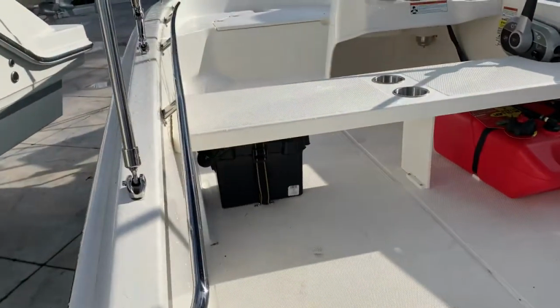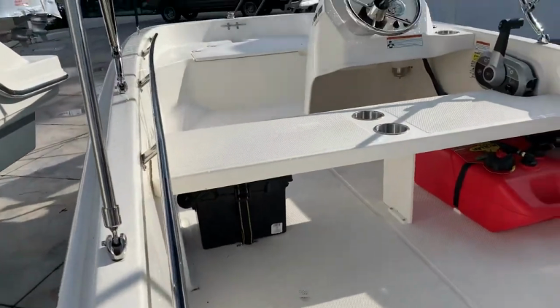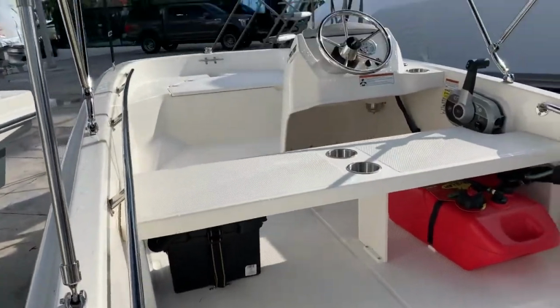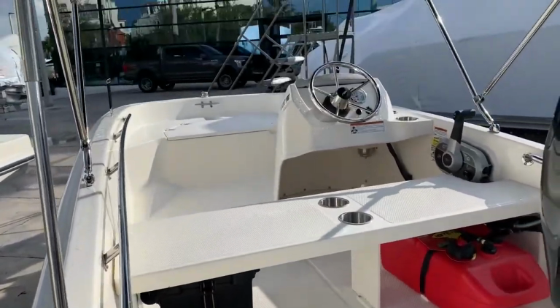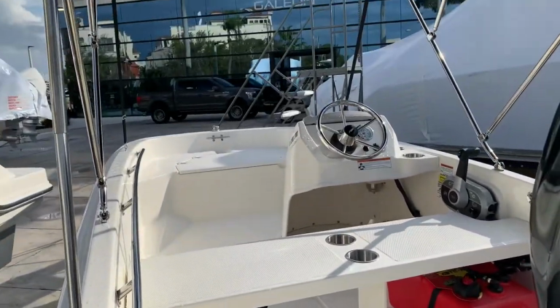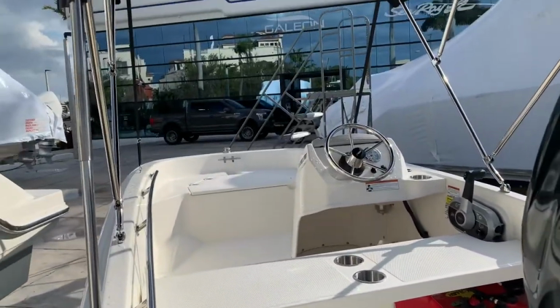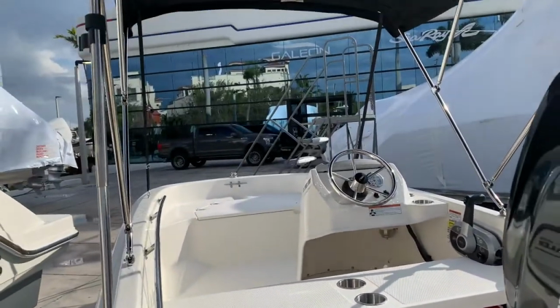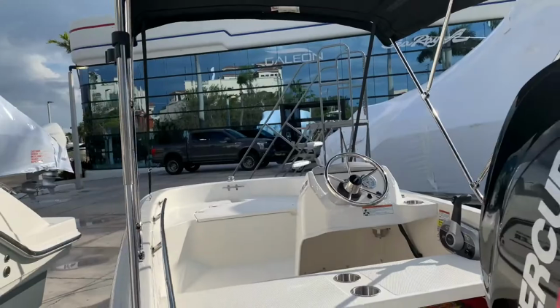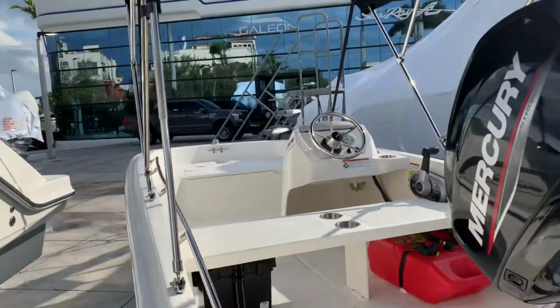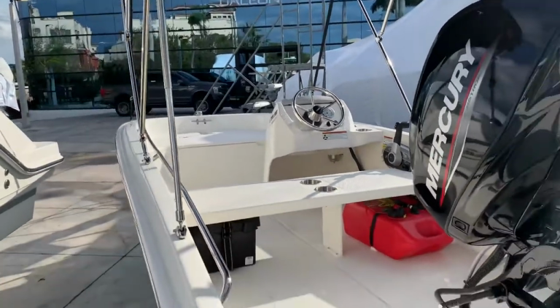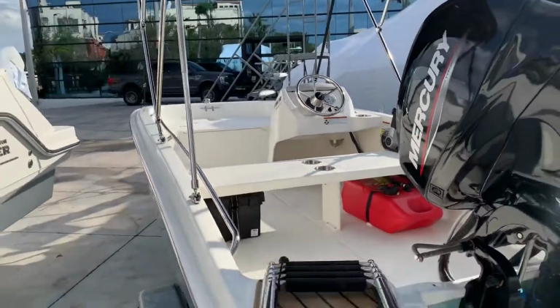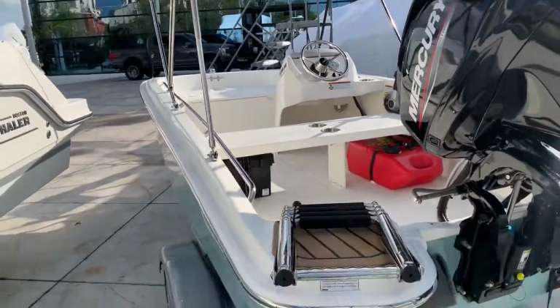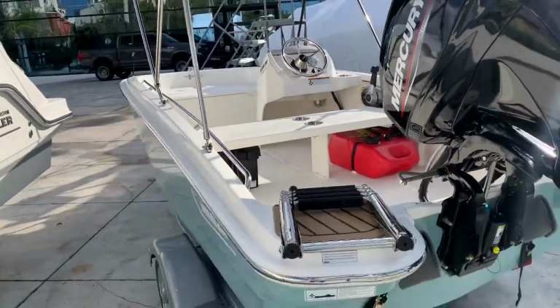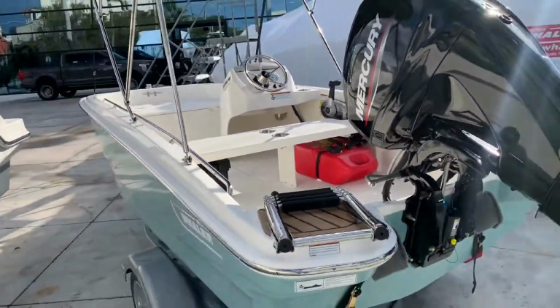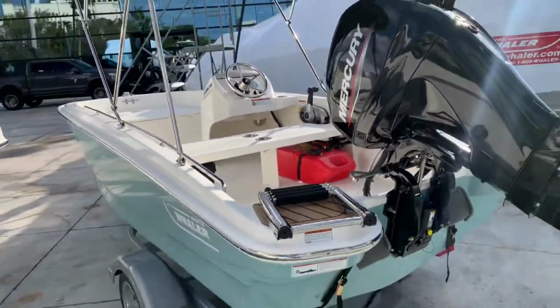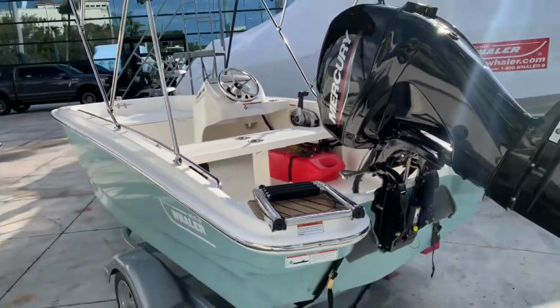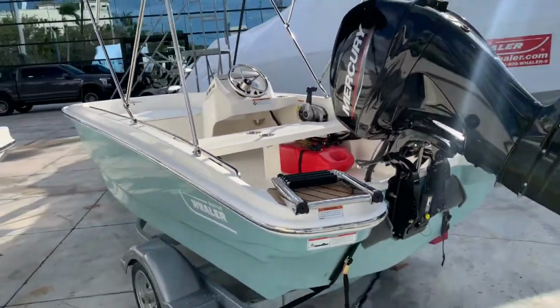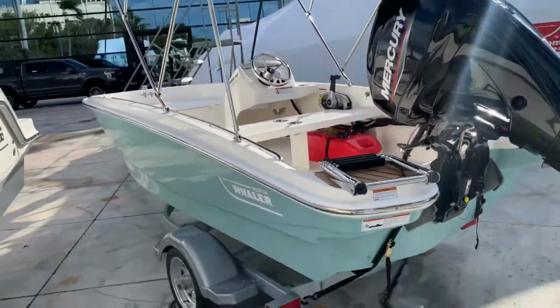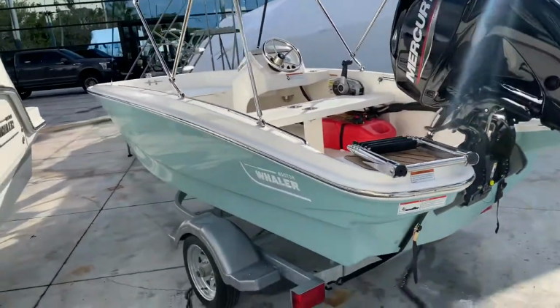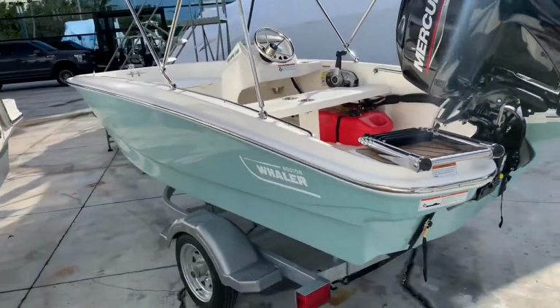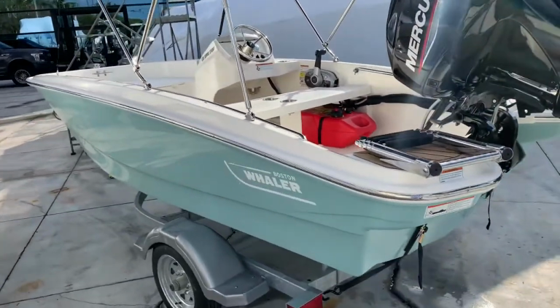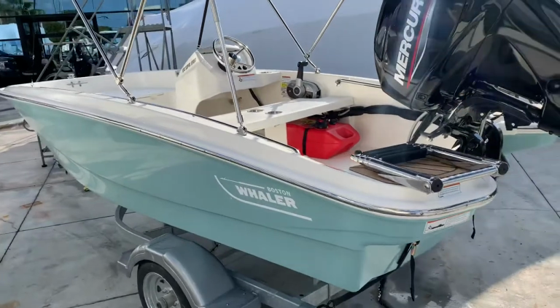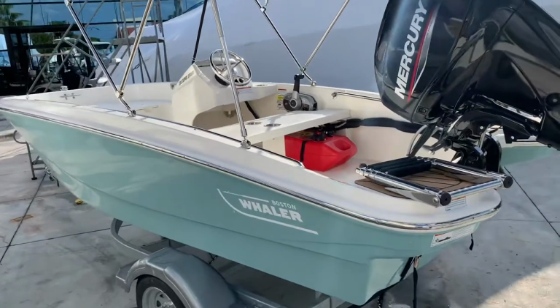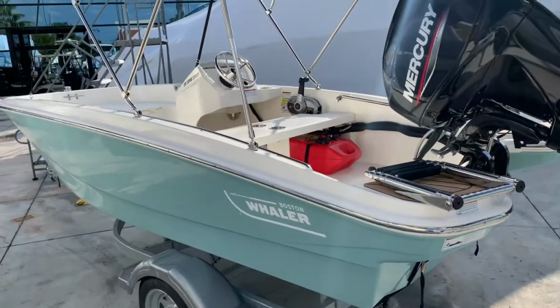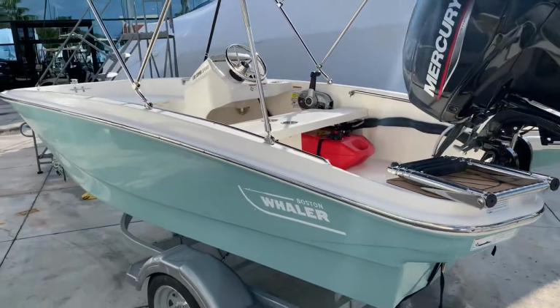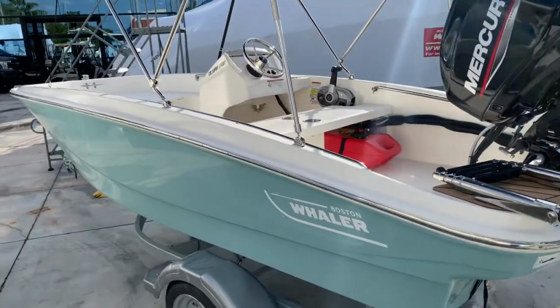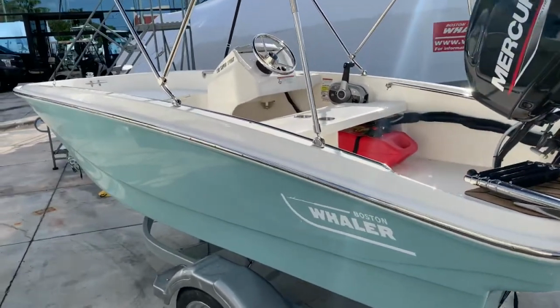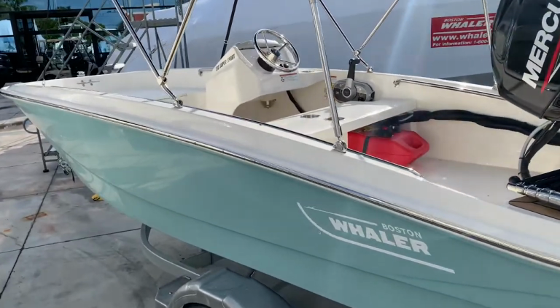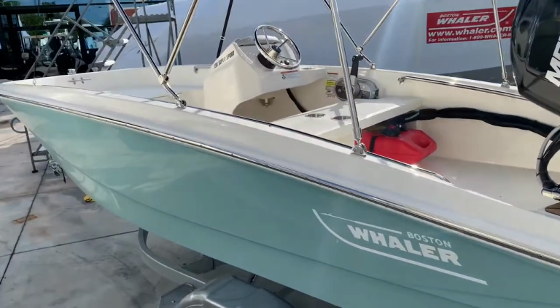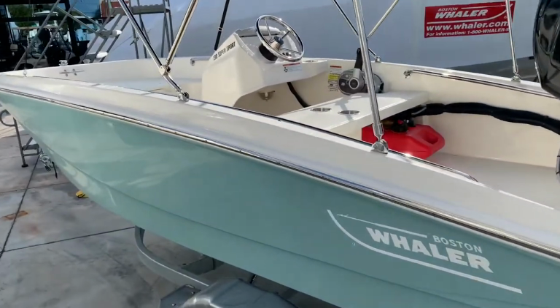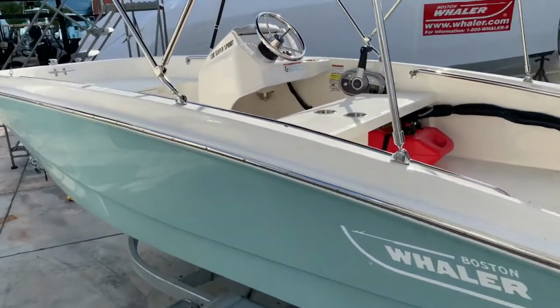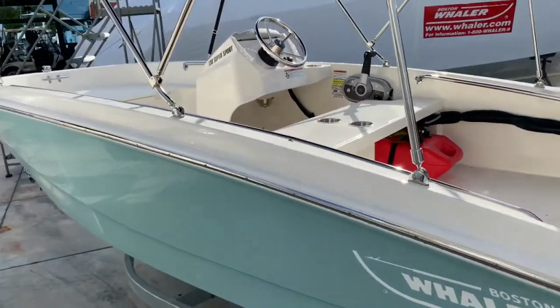Cup holders, really nice 13-foot boat — unsinkable Boston Whaler. Give me a call: Justin Costello, 954-633-2070.